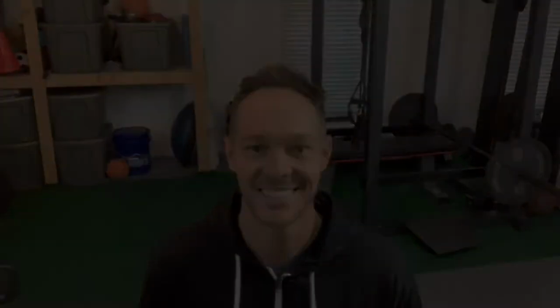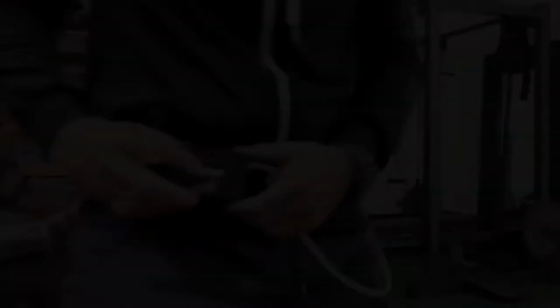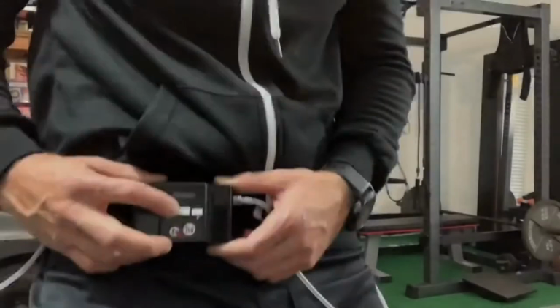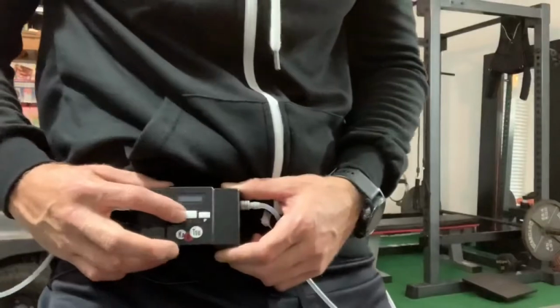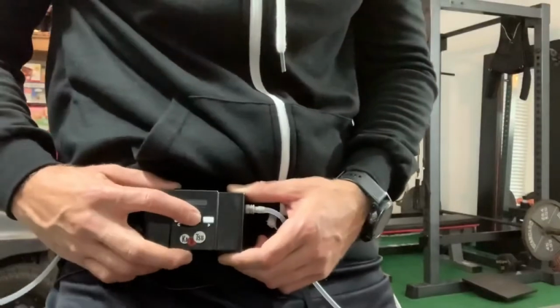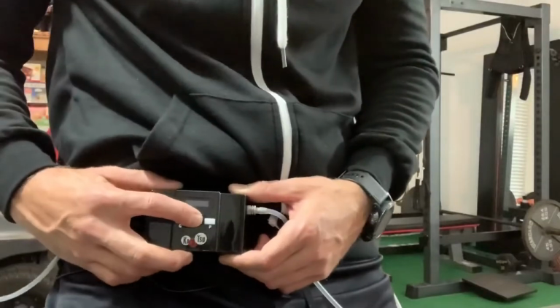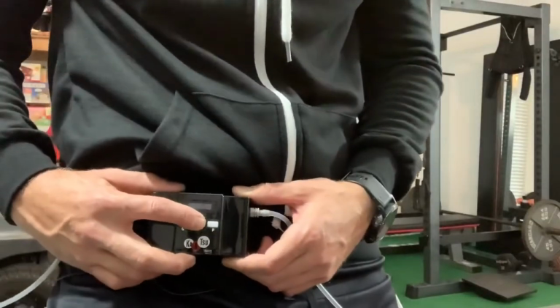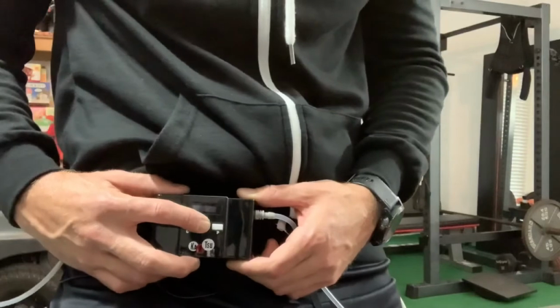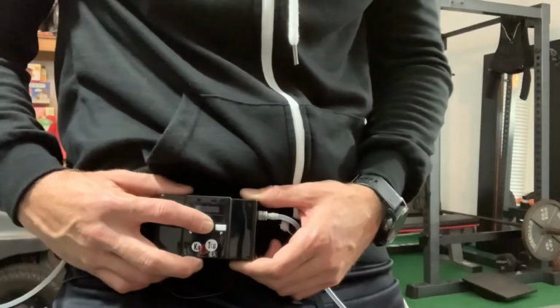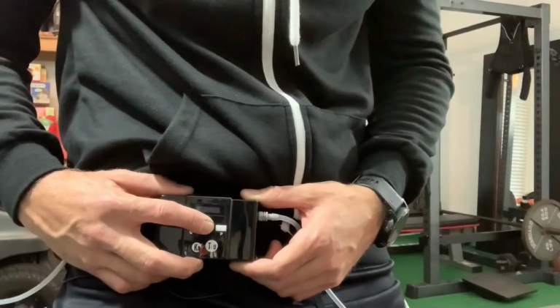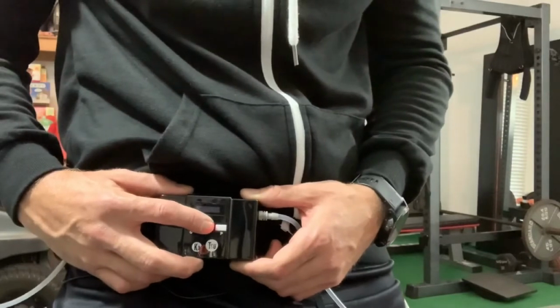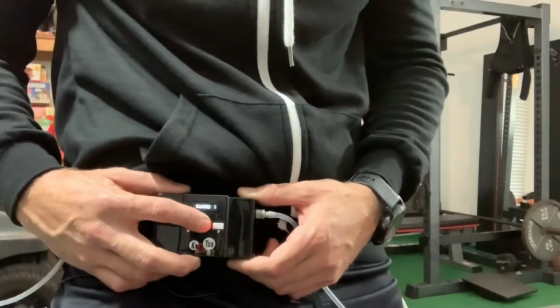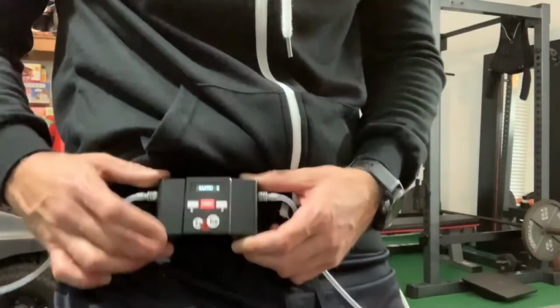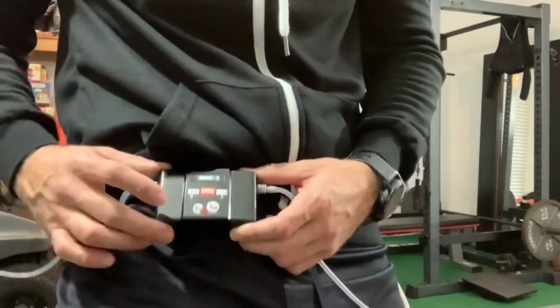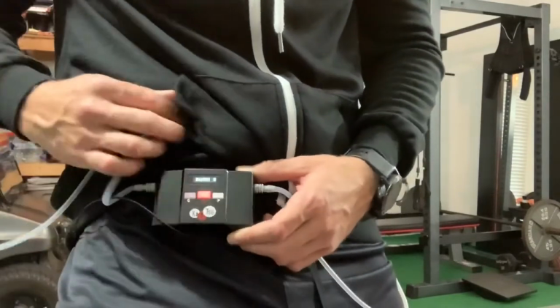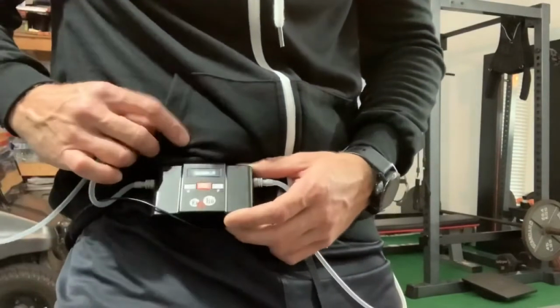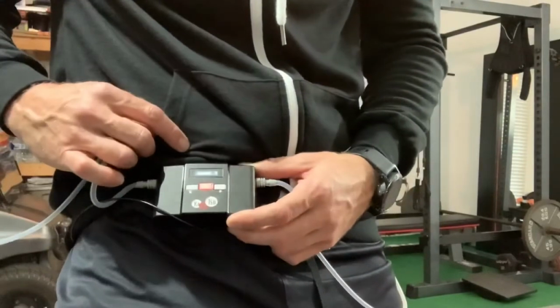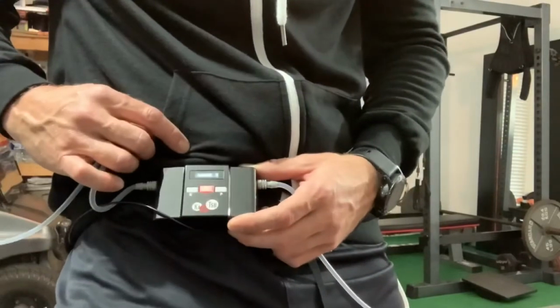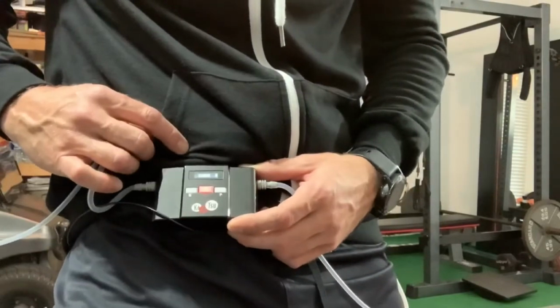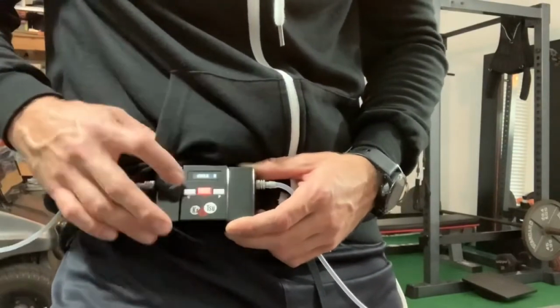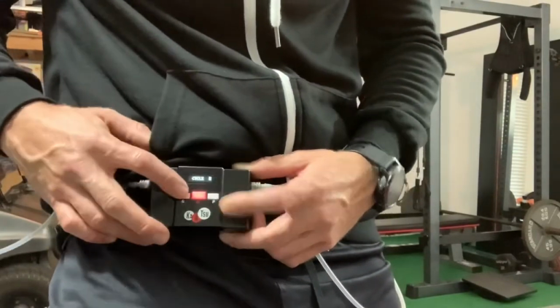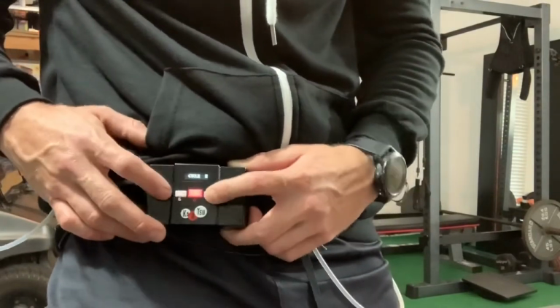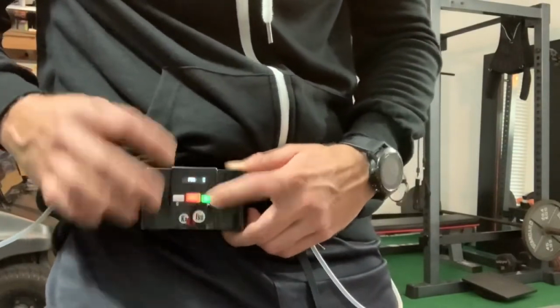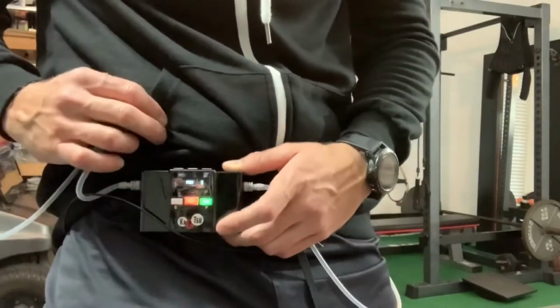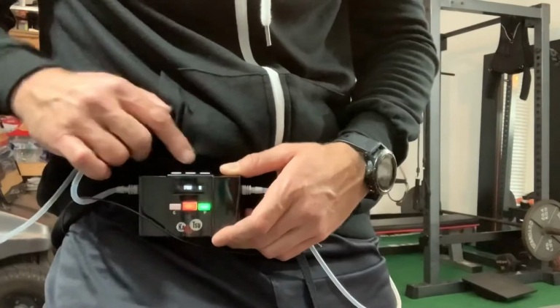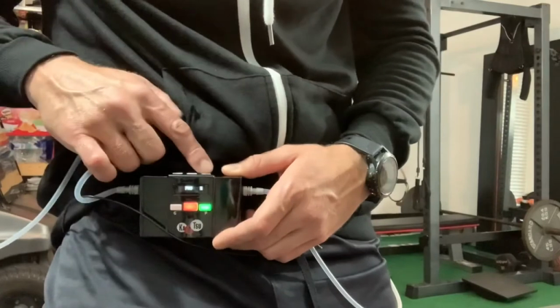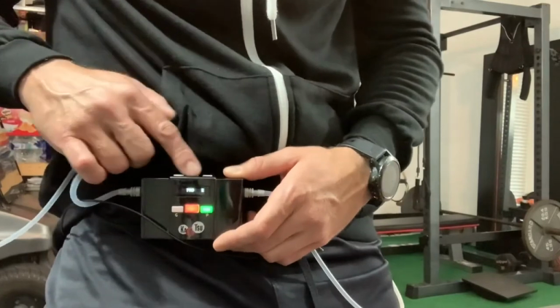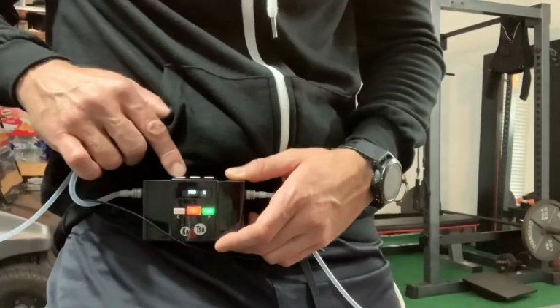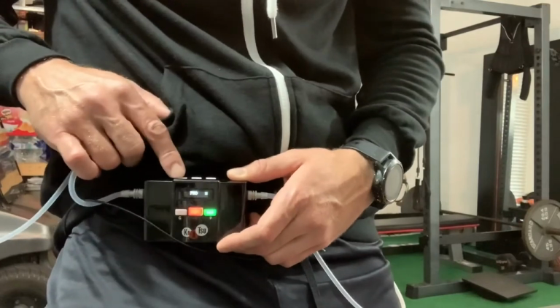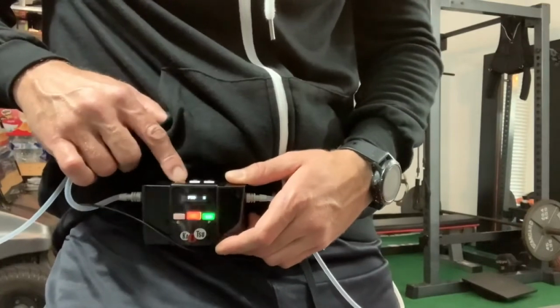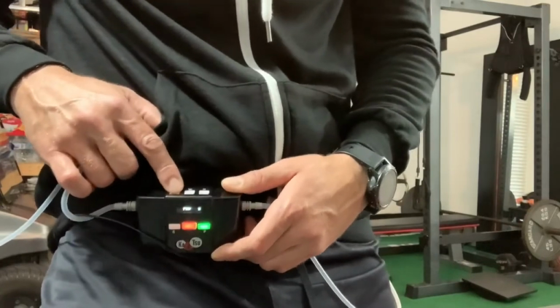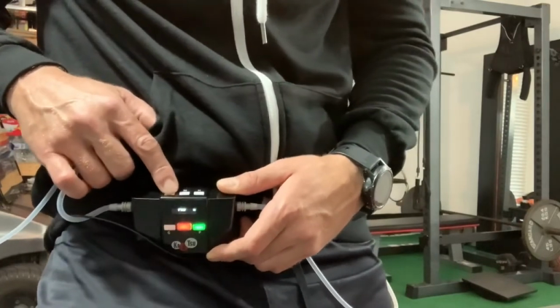Turn the Katsu Cycle on — hold down the power button a few seconds. We're going to do pro low because we're doing arms.